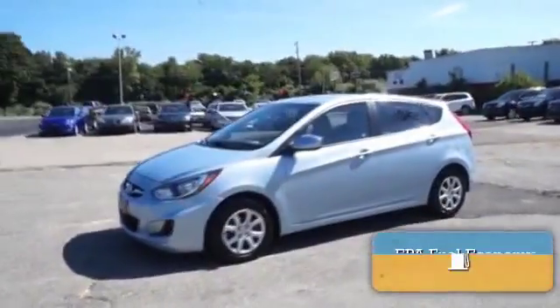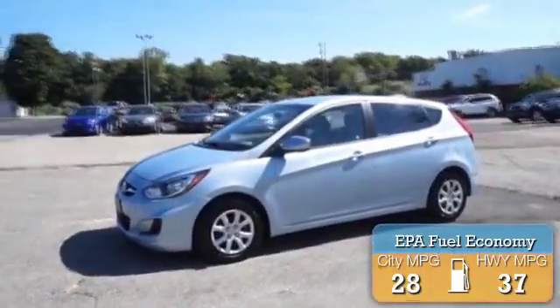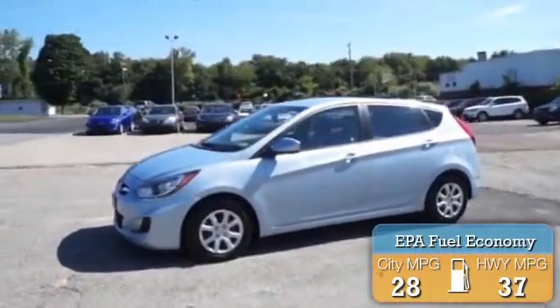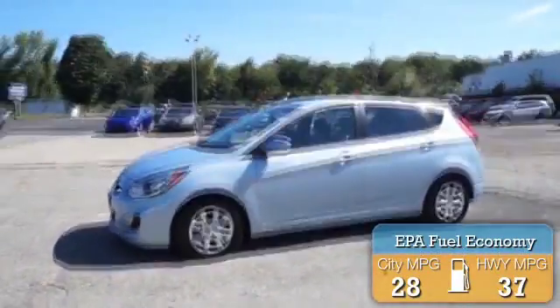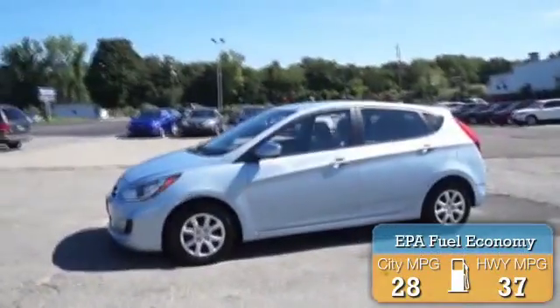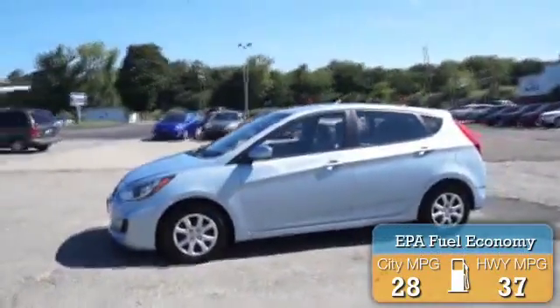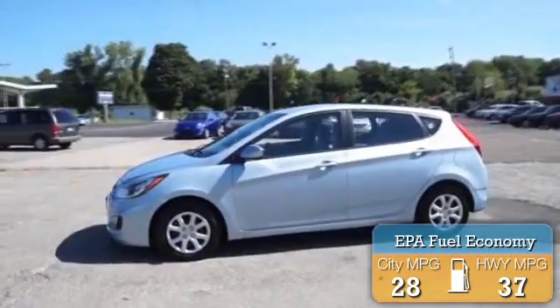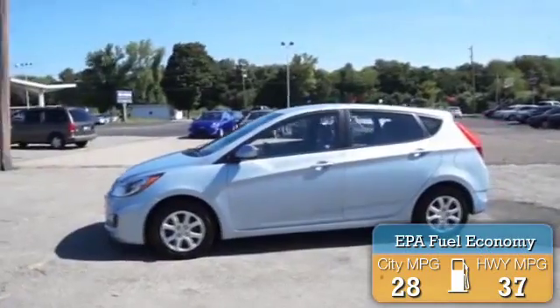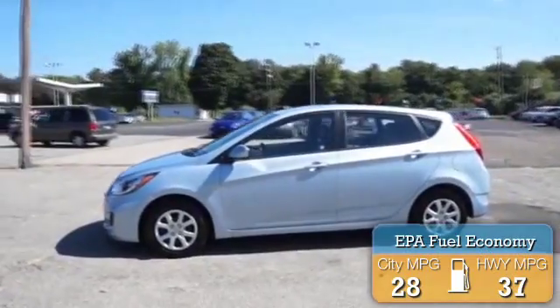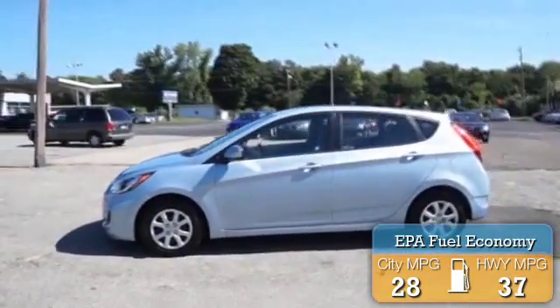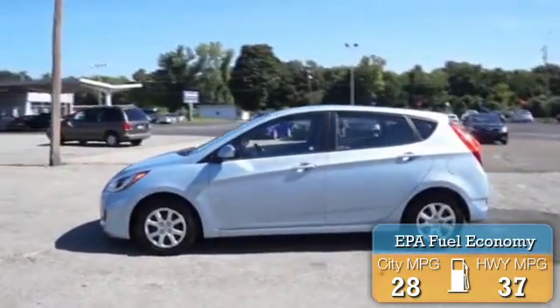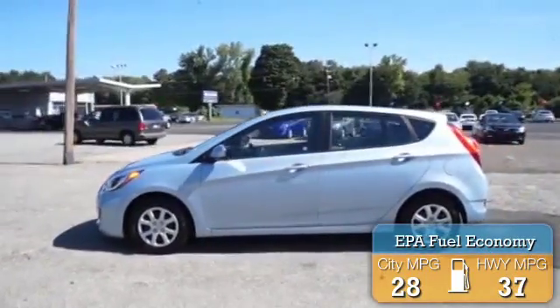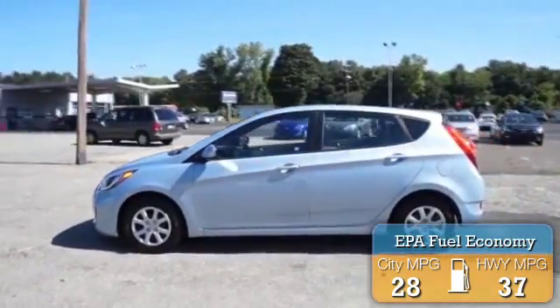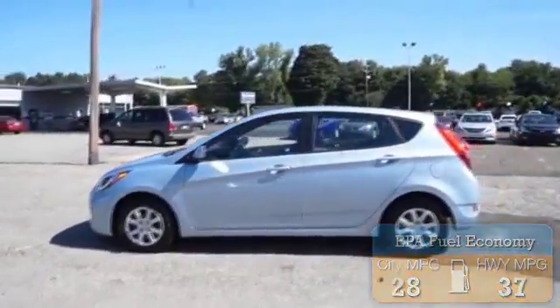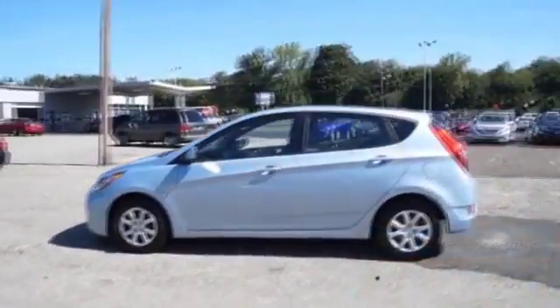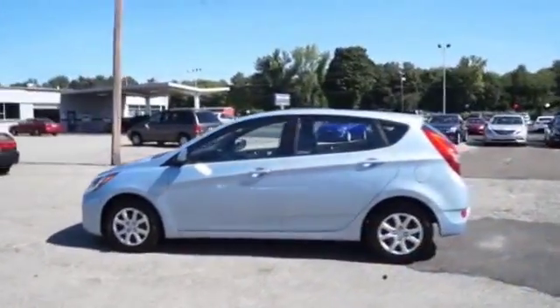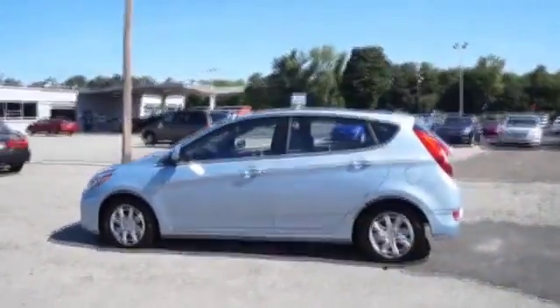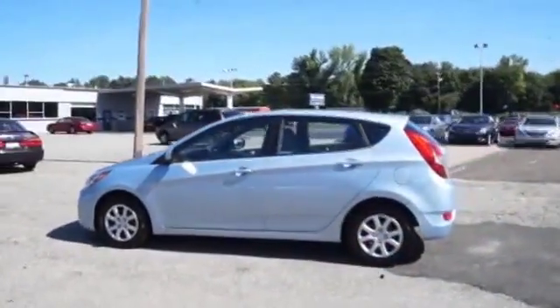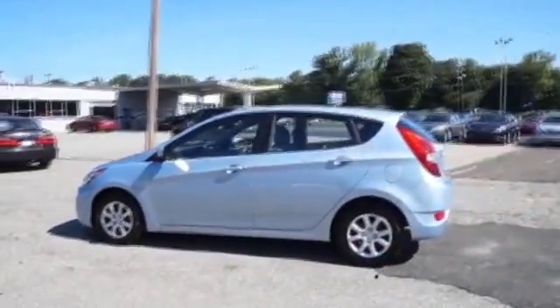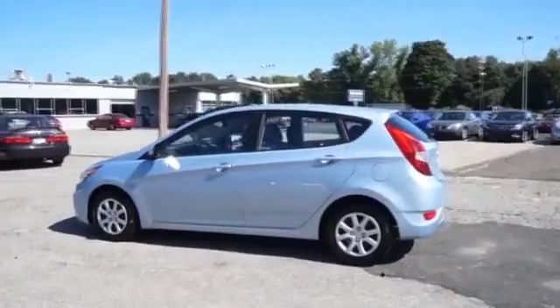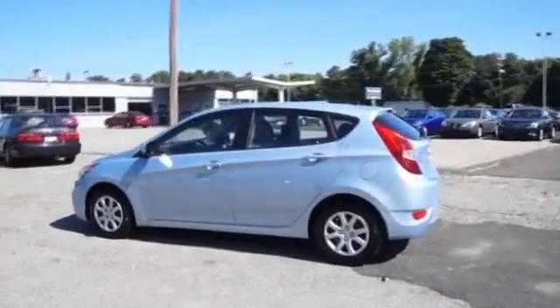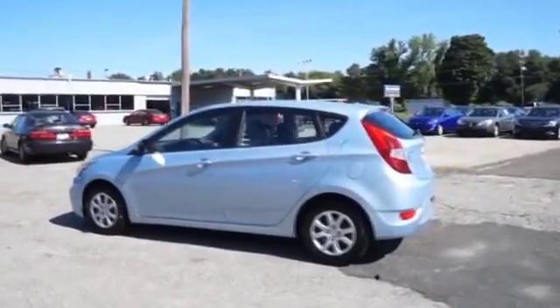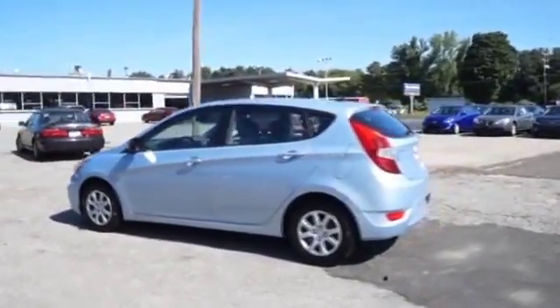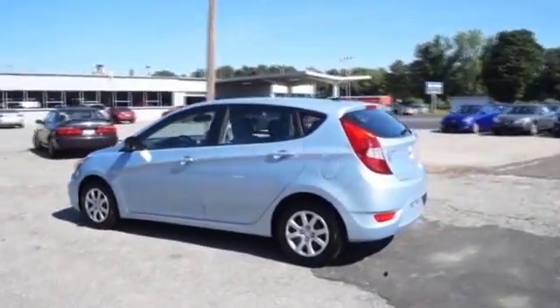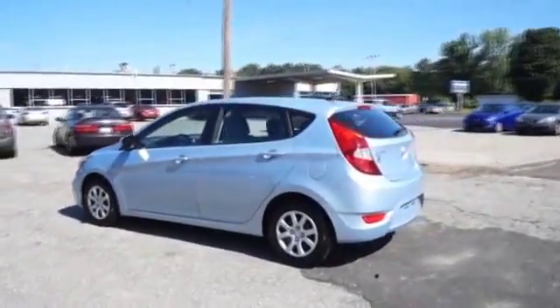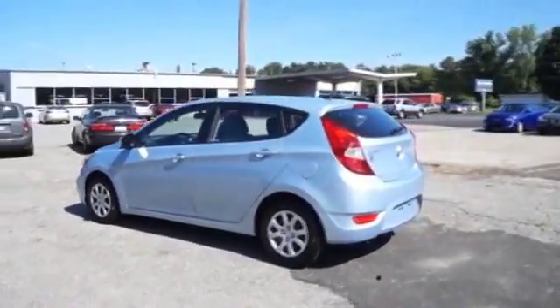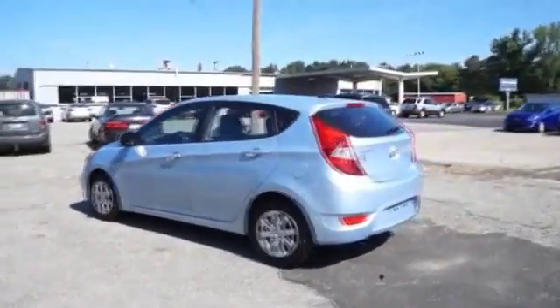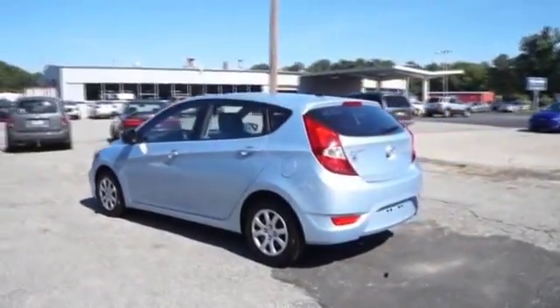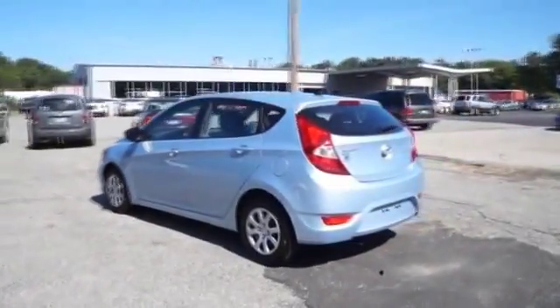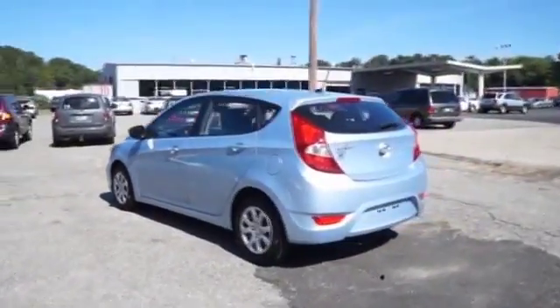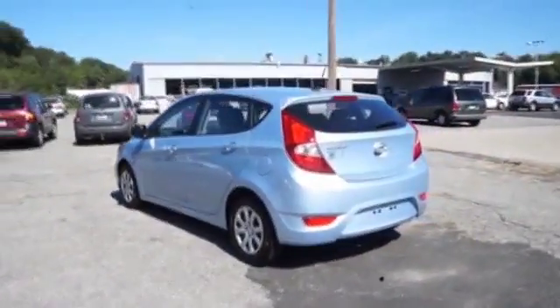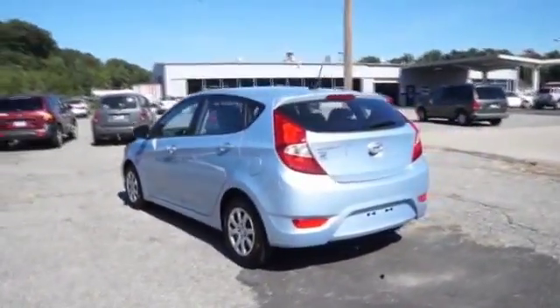Great fuel efficiency saves you money by requiring fewer trips to the gas station. The features include traction control, stability control, anti-lock brakes, and privacy glass.